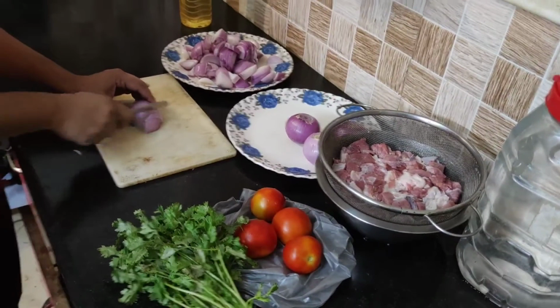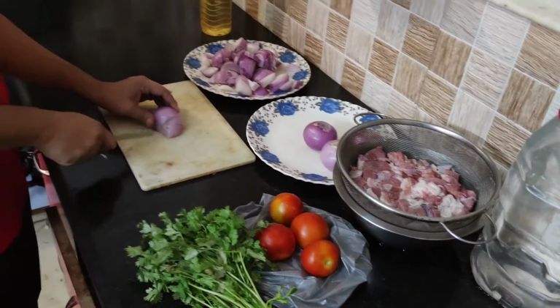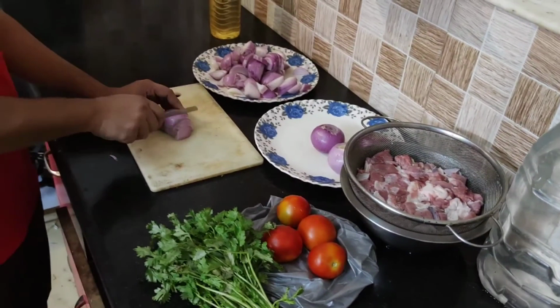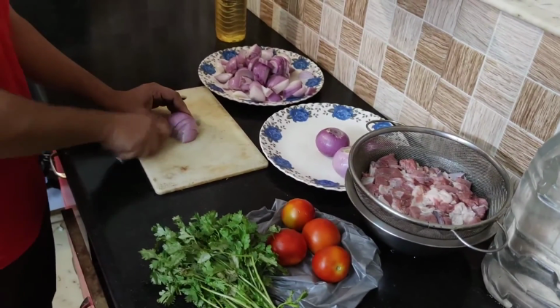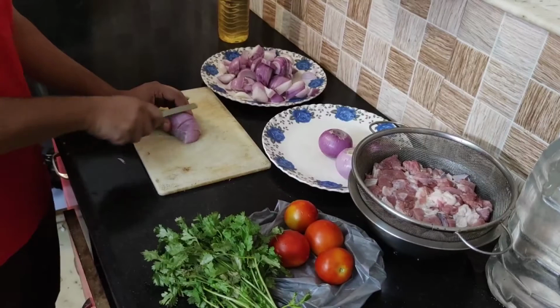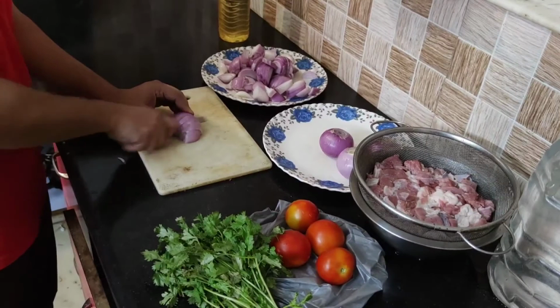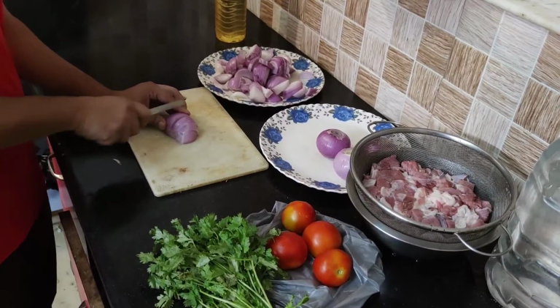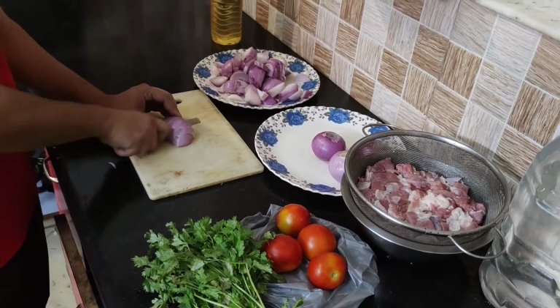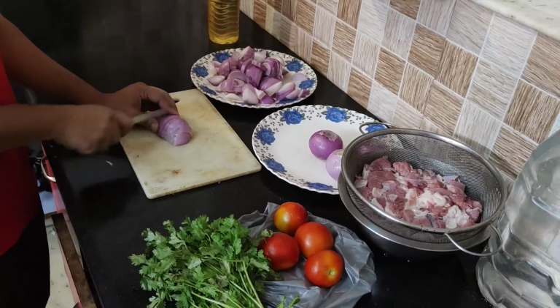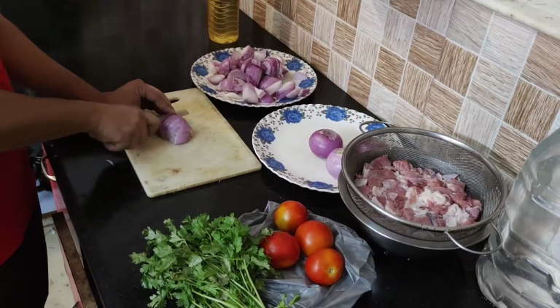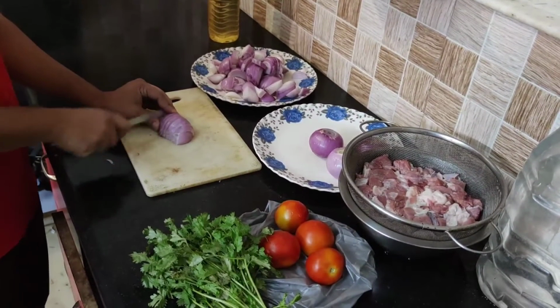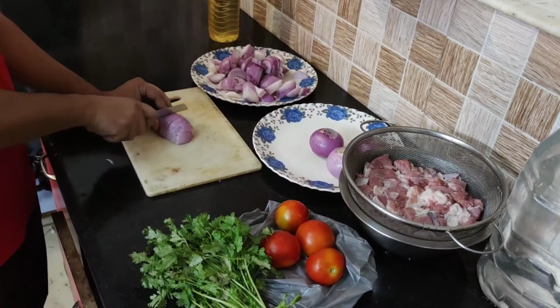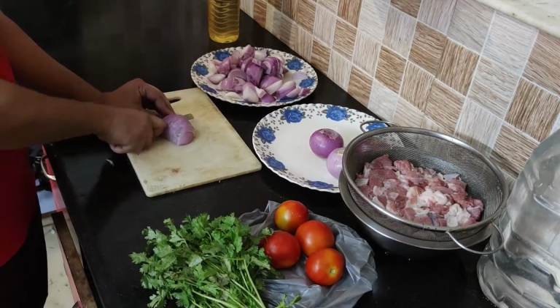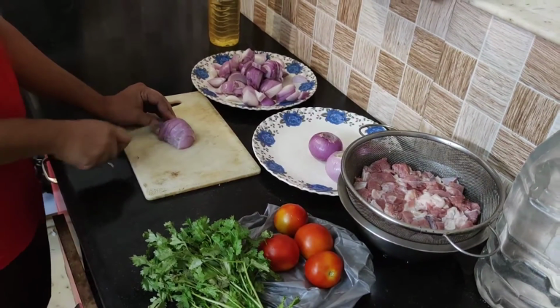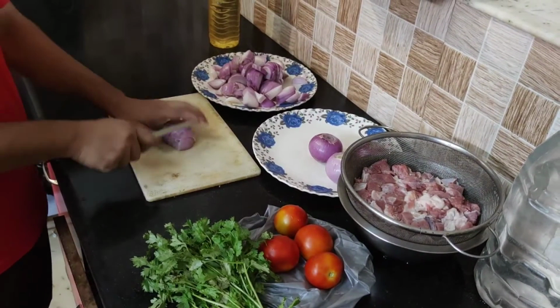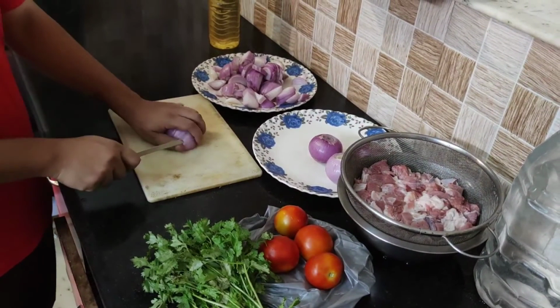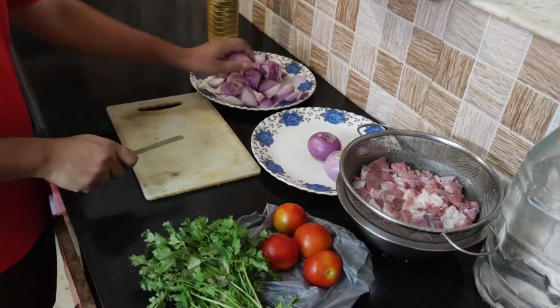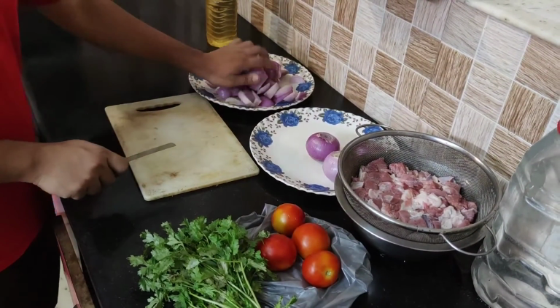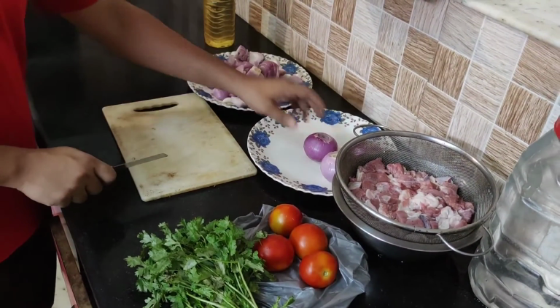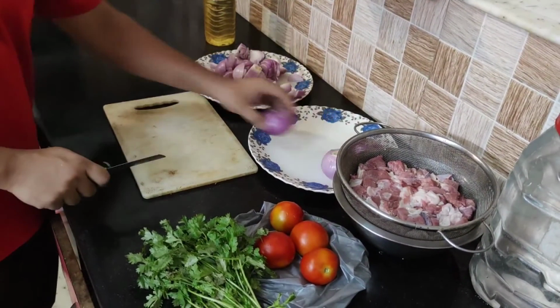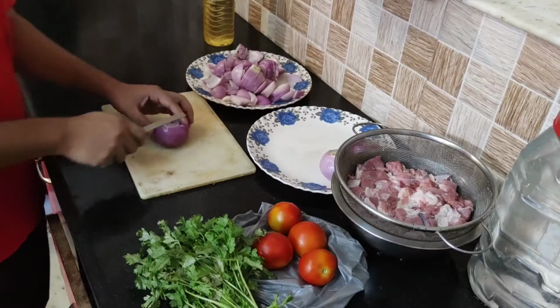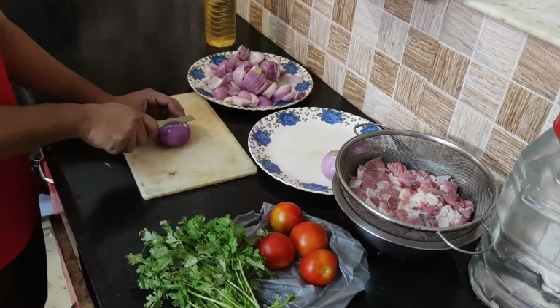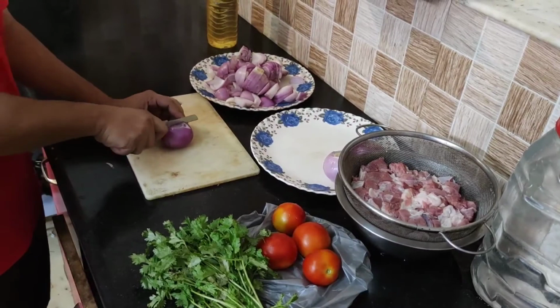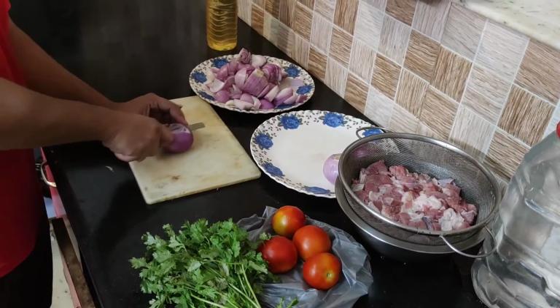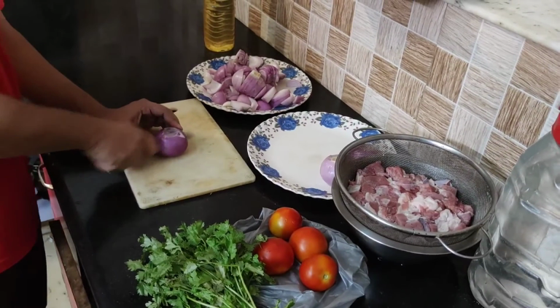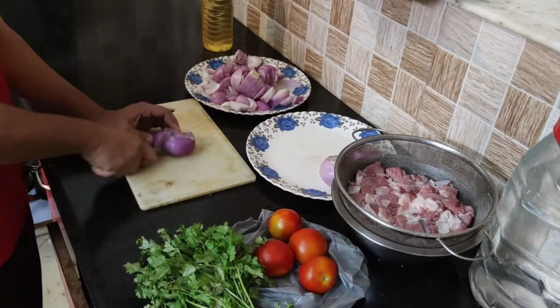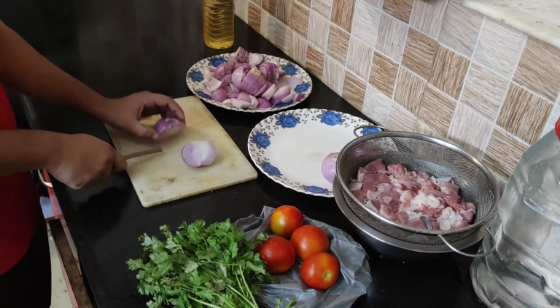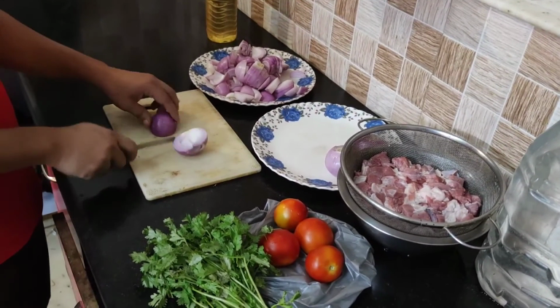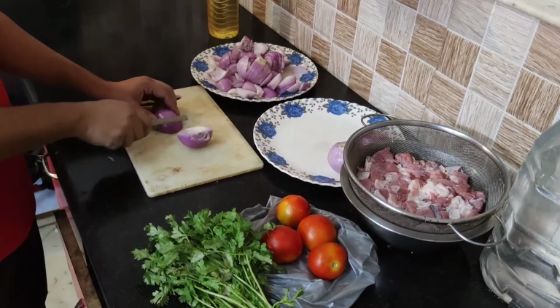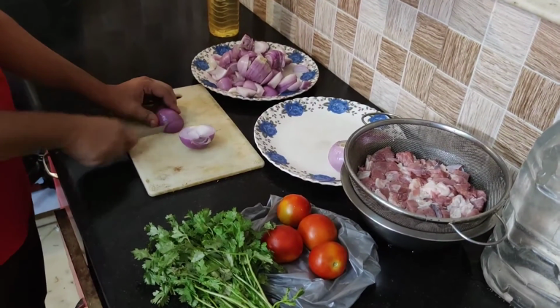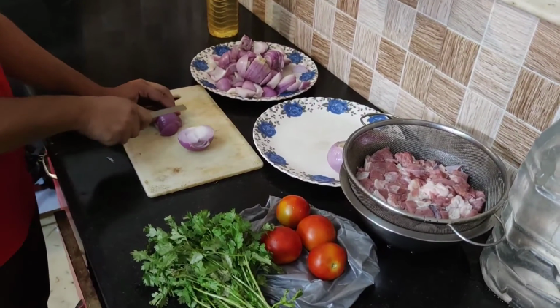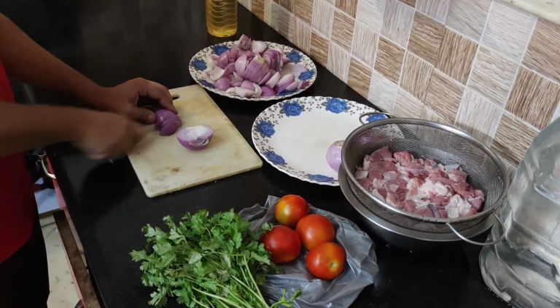Hindistan'dan hepinize merhabalar arkadaşlar. Bugünkü videomuzda sizlerle beraber beef kavruma, yani manda etinden kavruma yapacağız. Hello everyone from India. In today's video, we will be making beef kavurma — that is, a stir-fry dish made from buffalo meat.